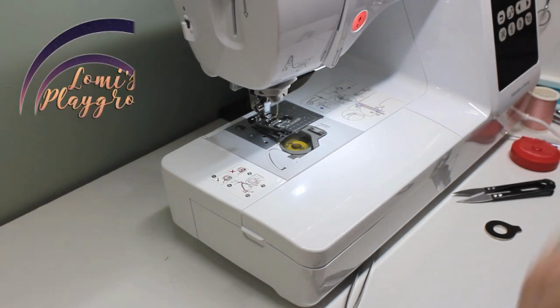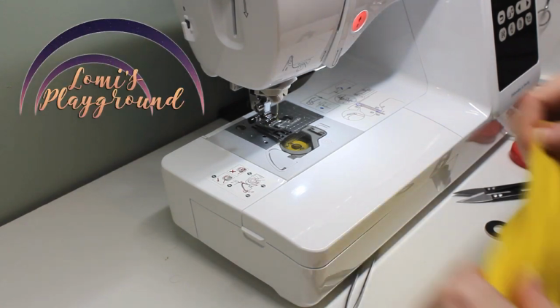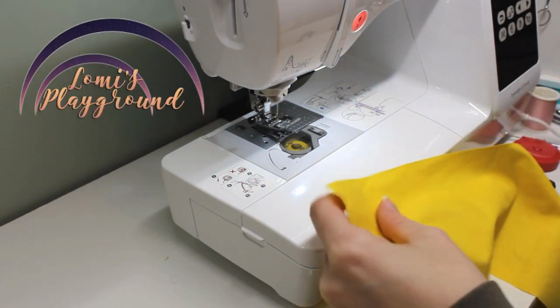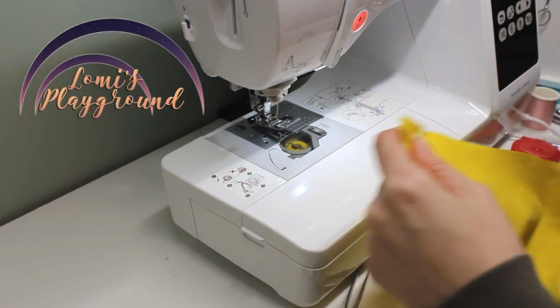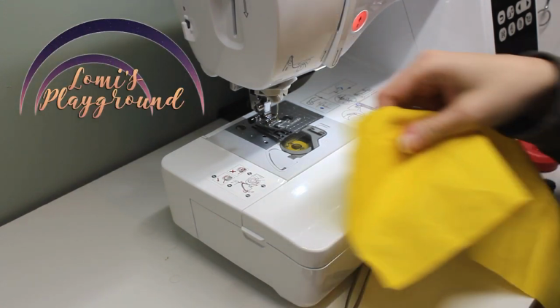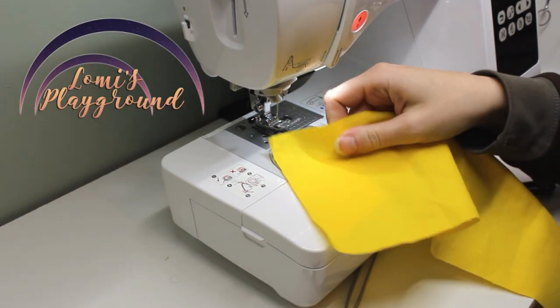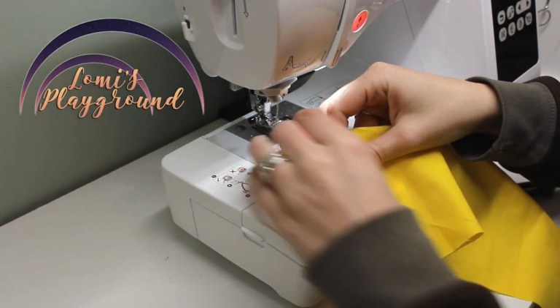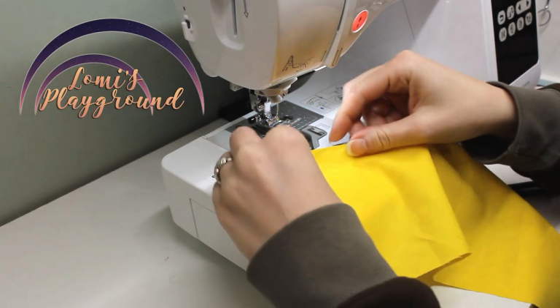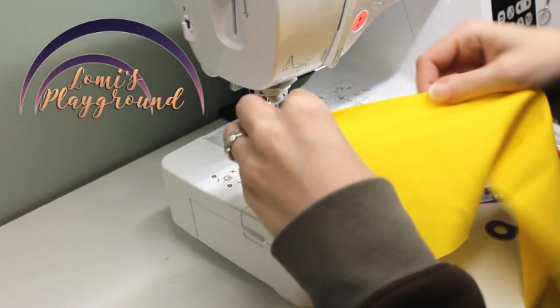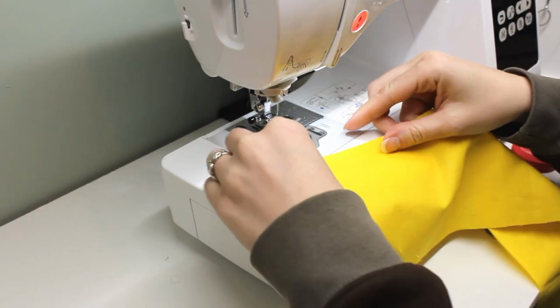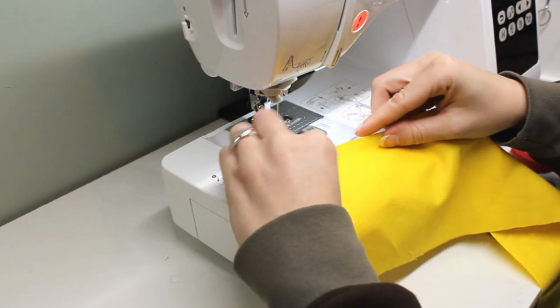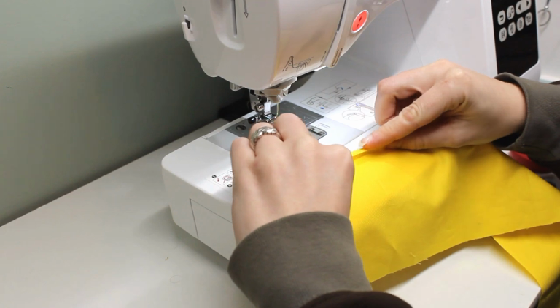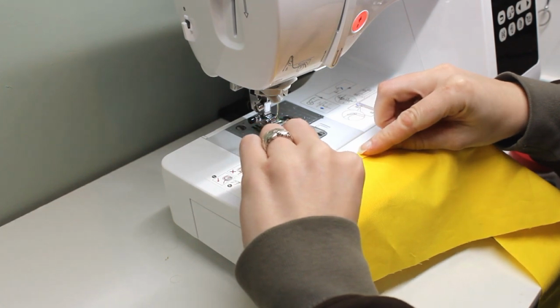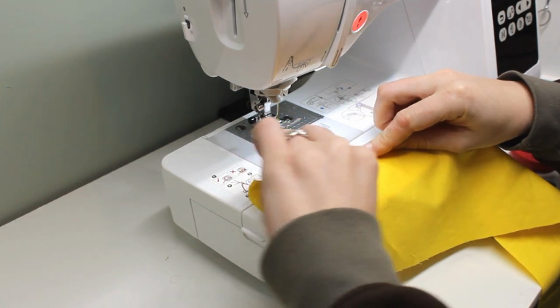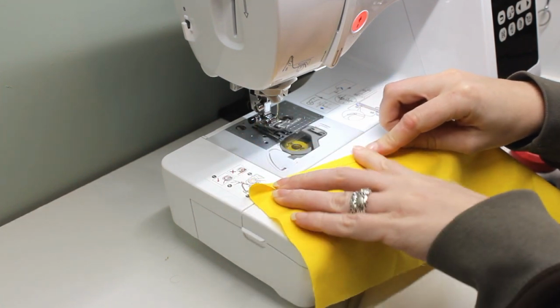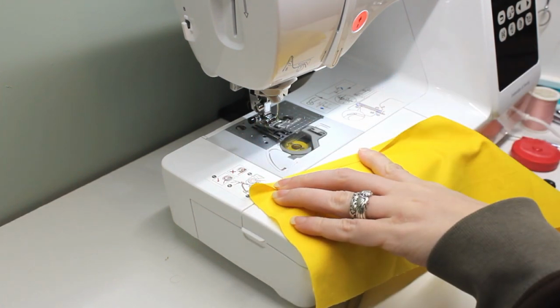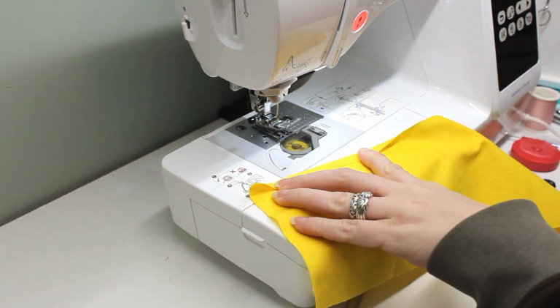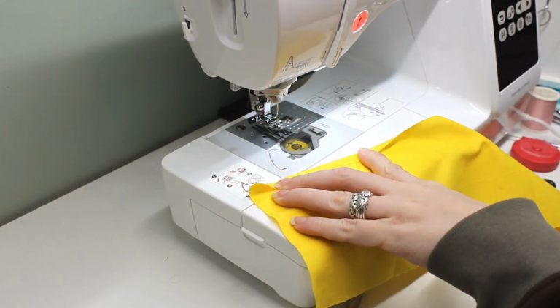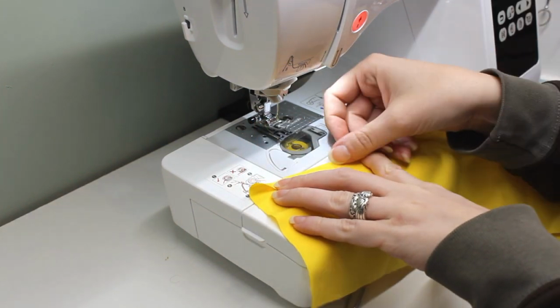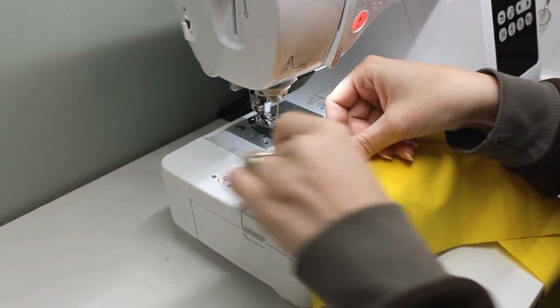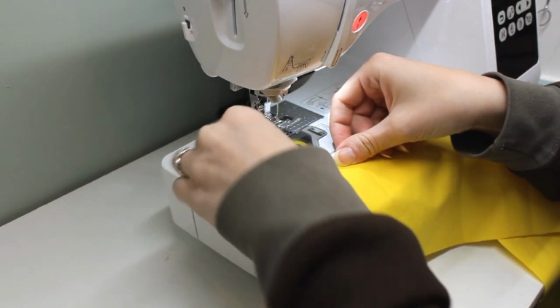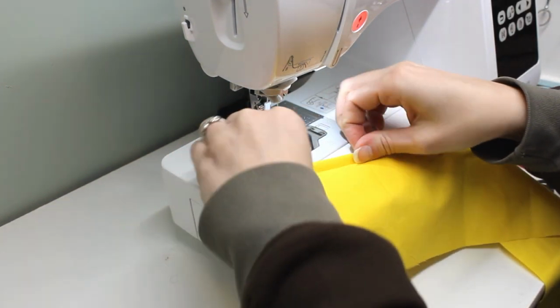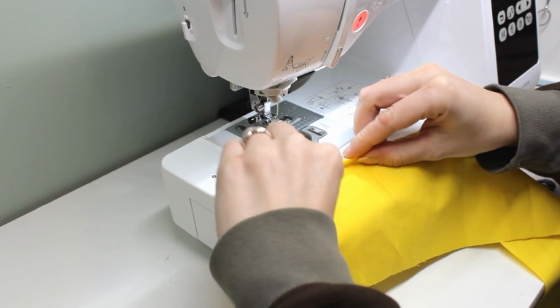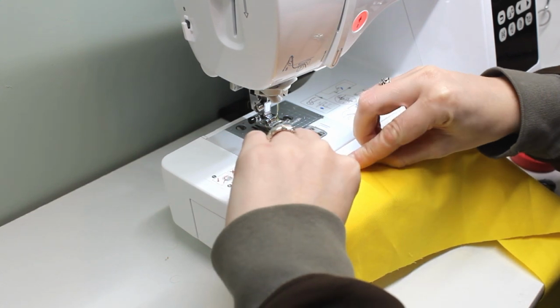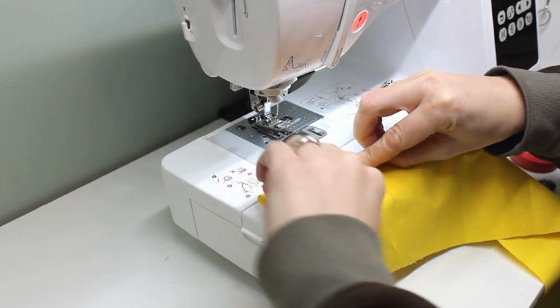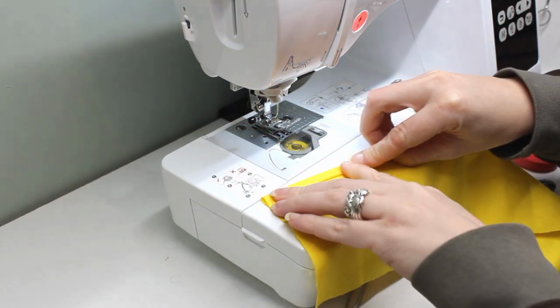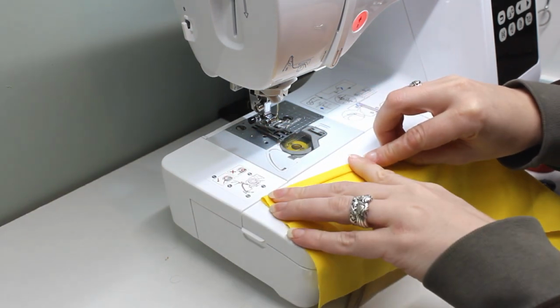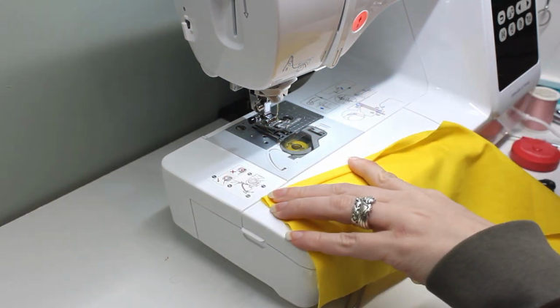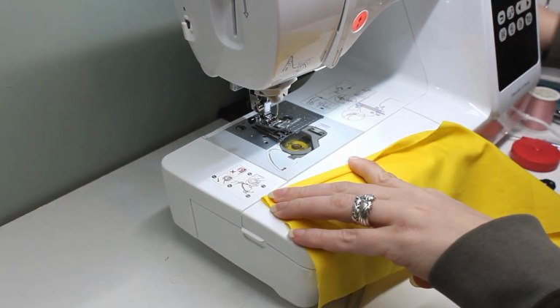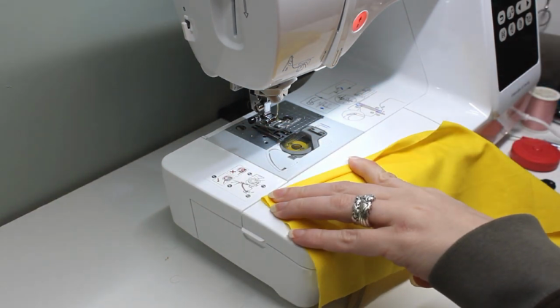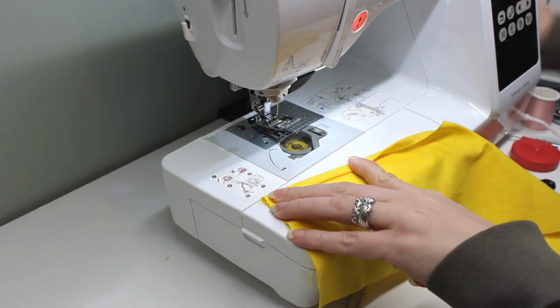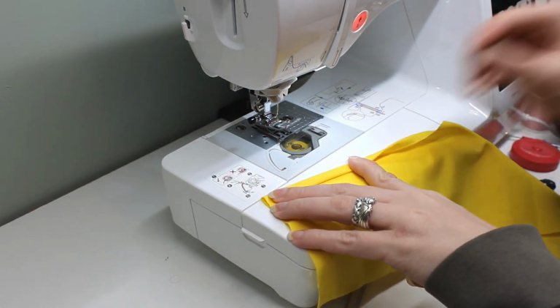Hey everyone, this is Lomi and today's BJJ project is a special request from my daughter so her doll can match her for Halloween — a Pokemon Pinafore skirt. The free pattern is available in my site's pattern archive, linked in the video description.